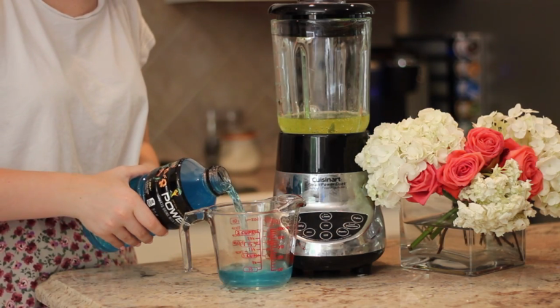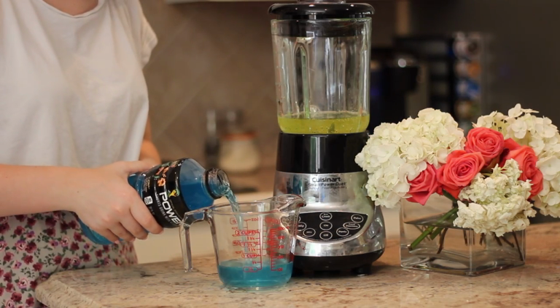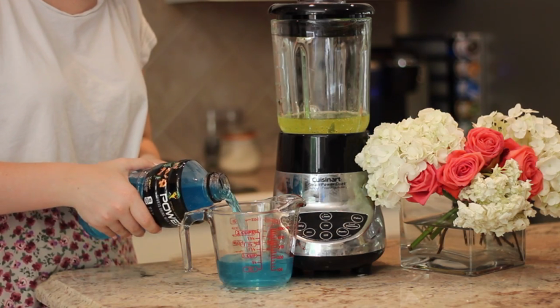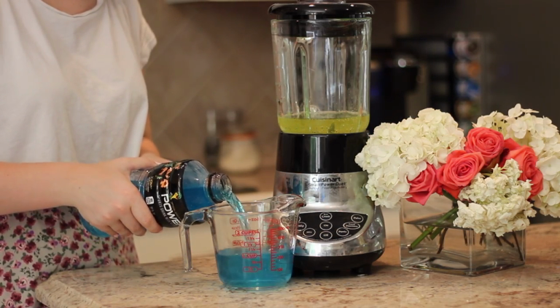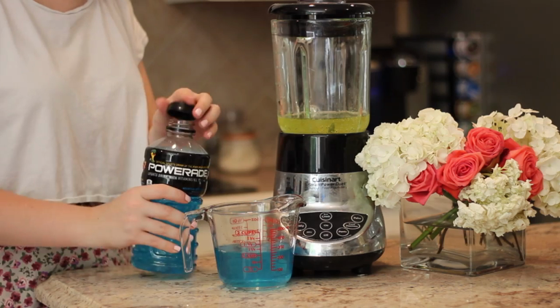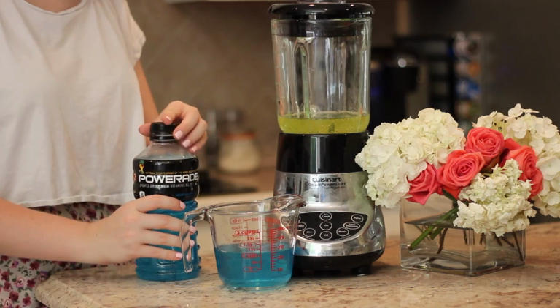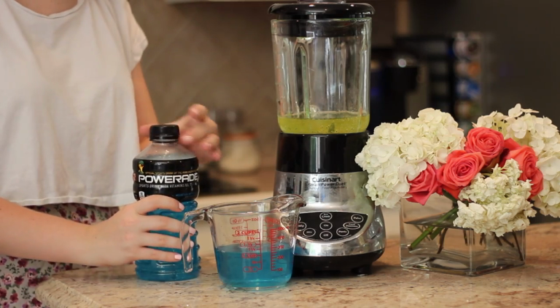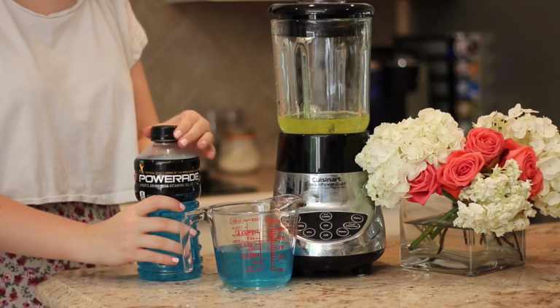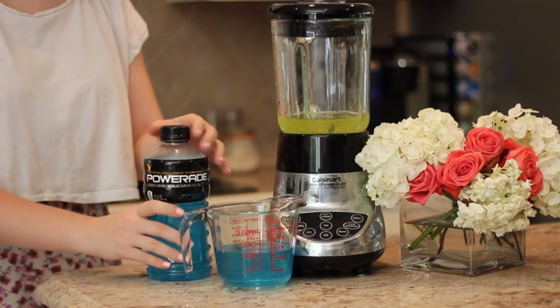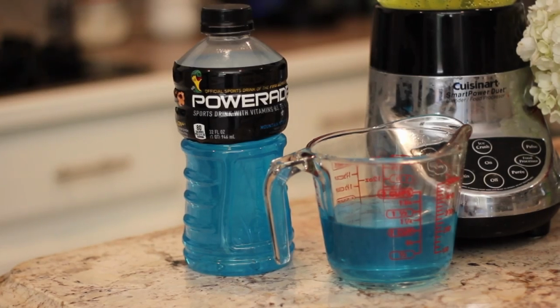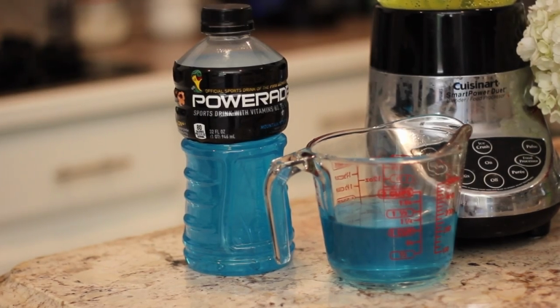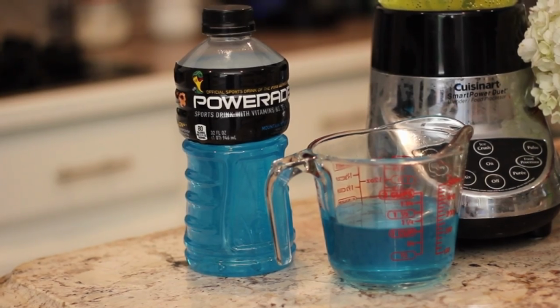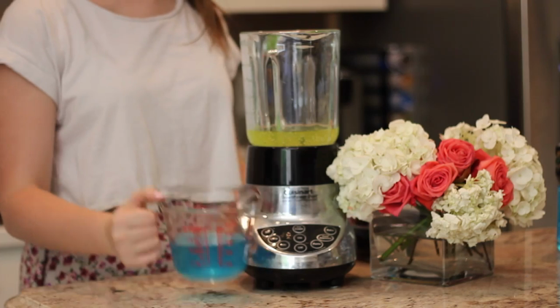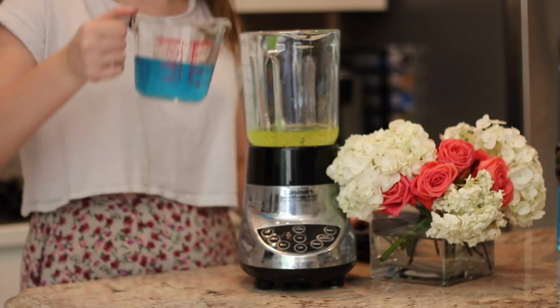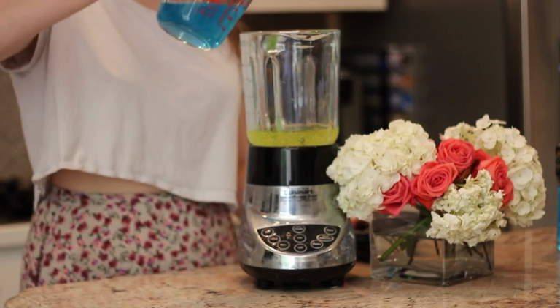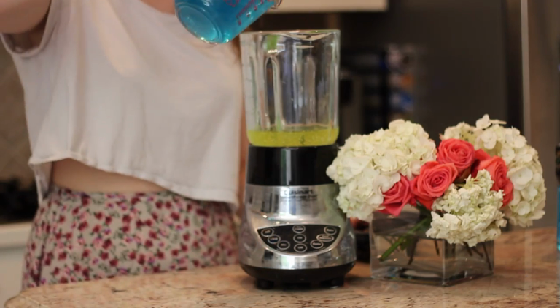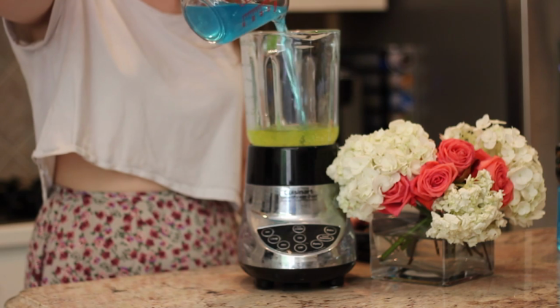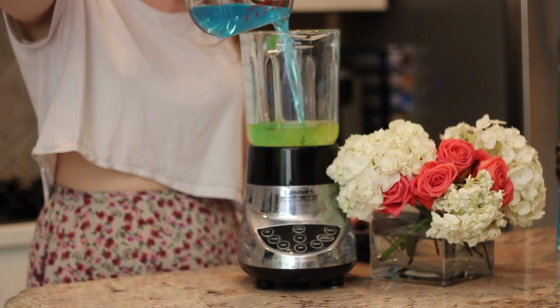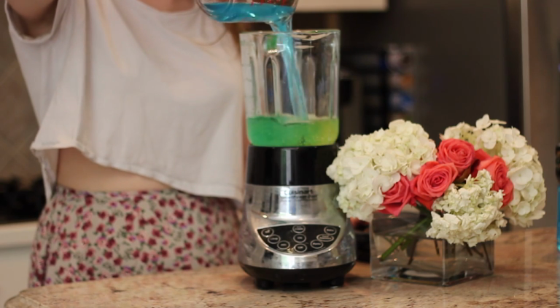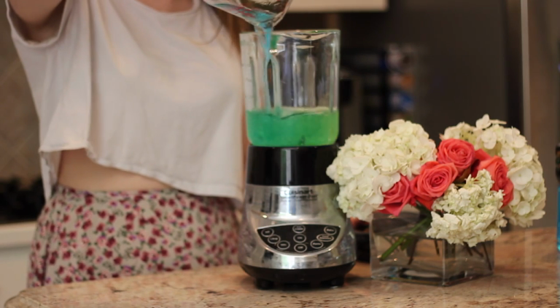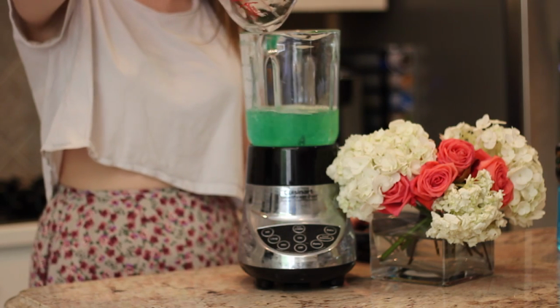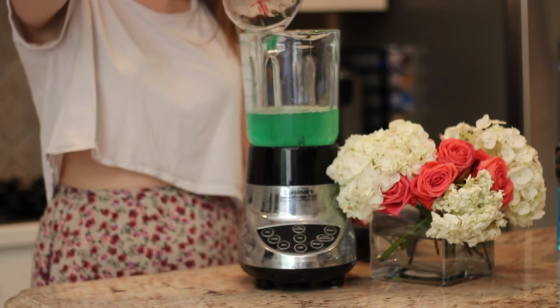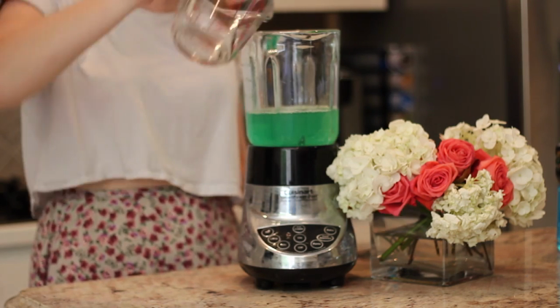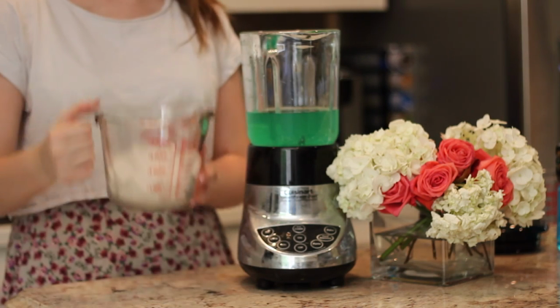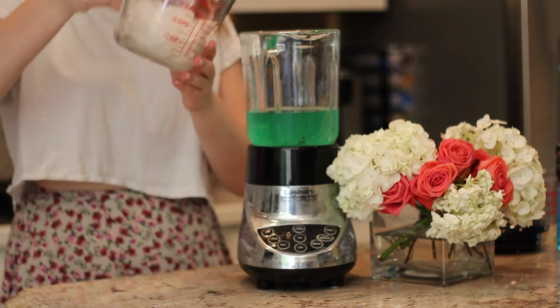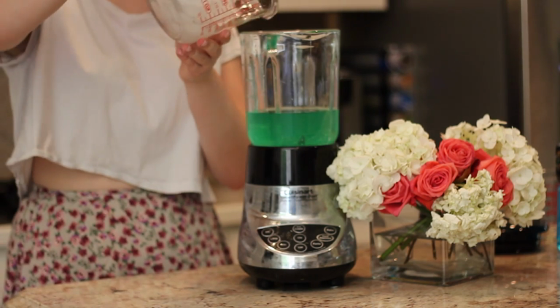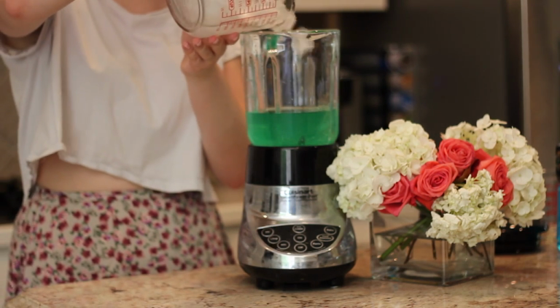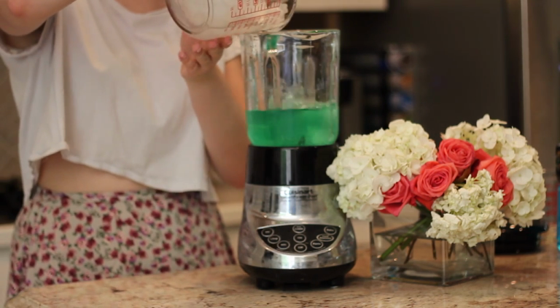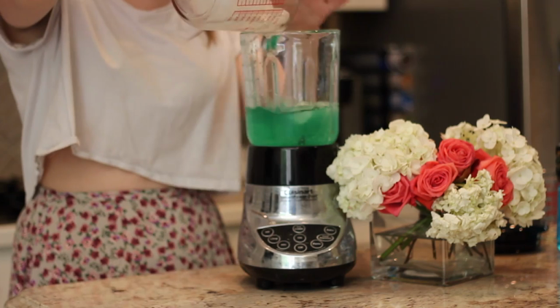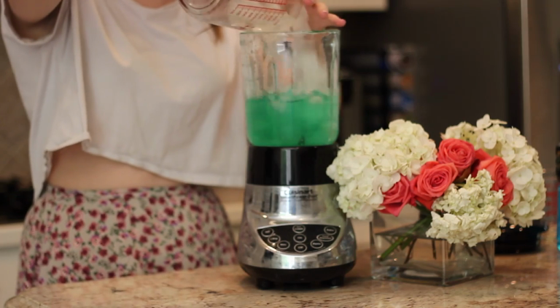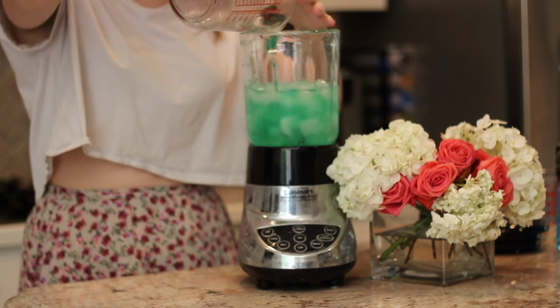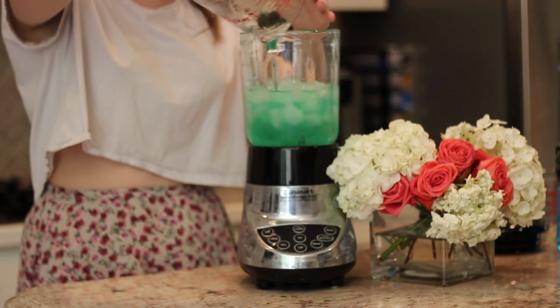Then next, do the same thing with the Powerade and pour it into the blender.